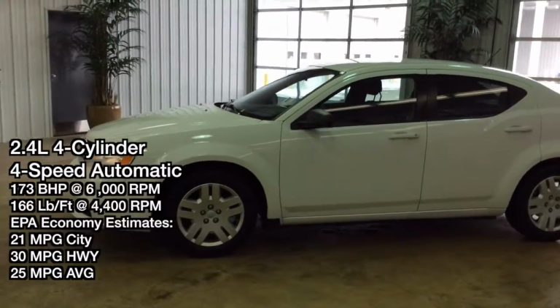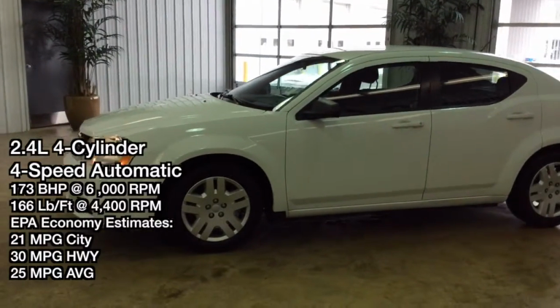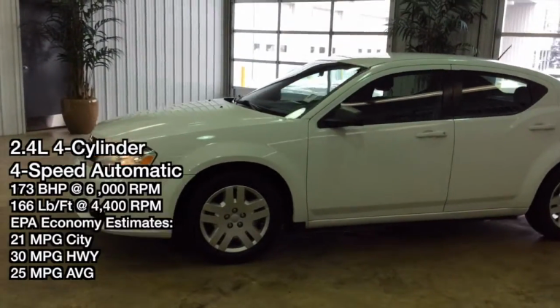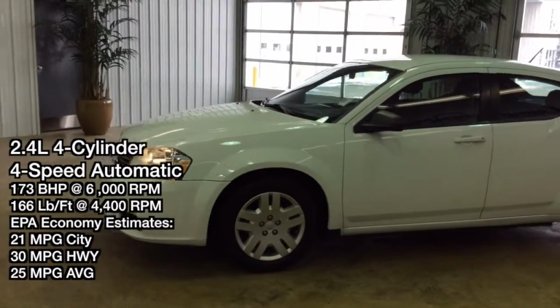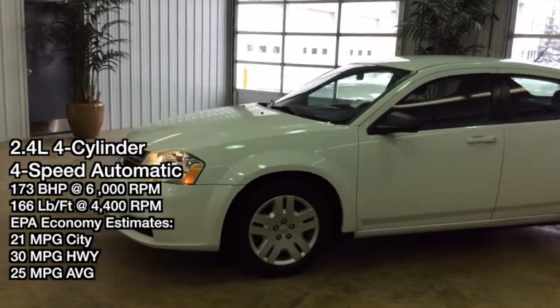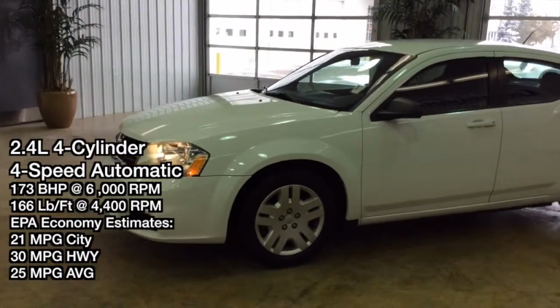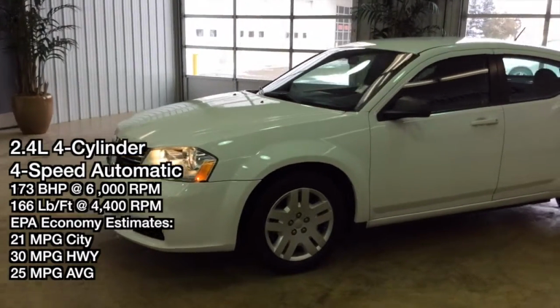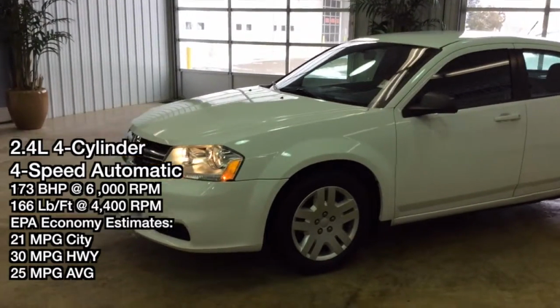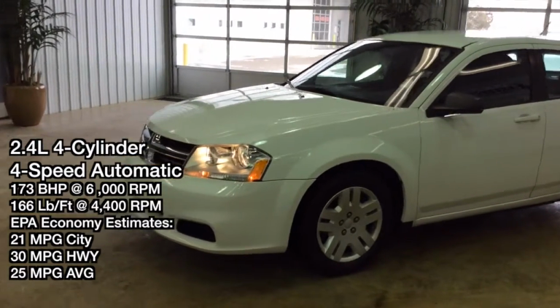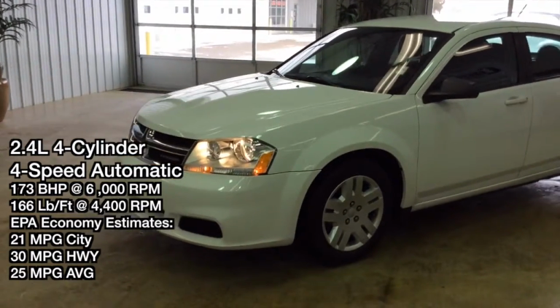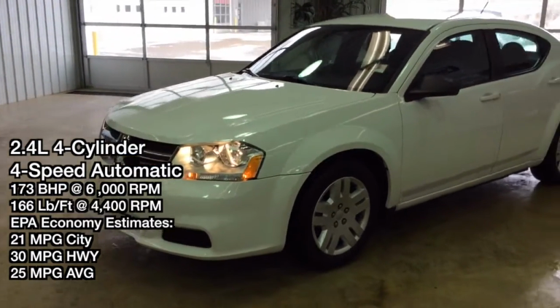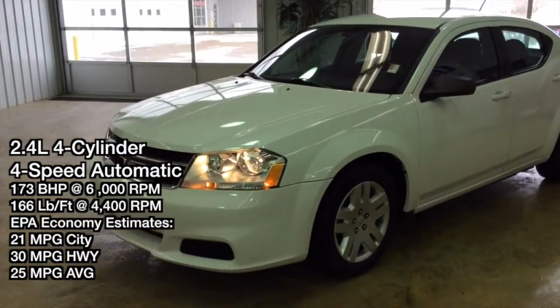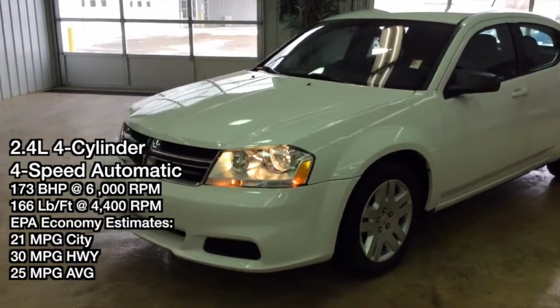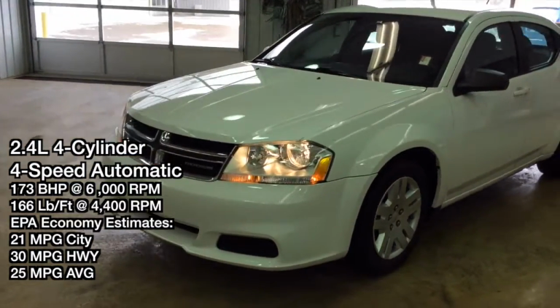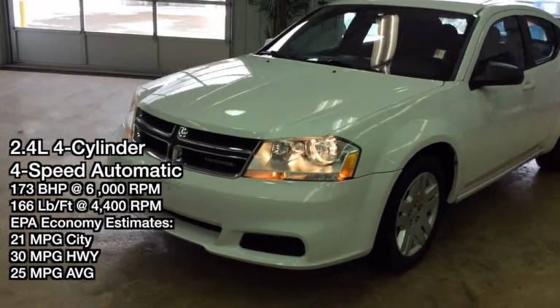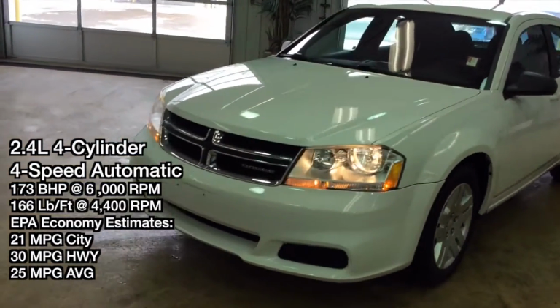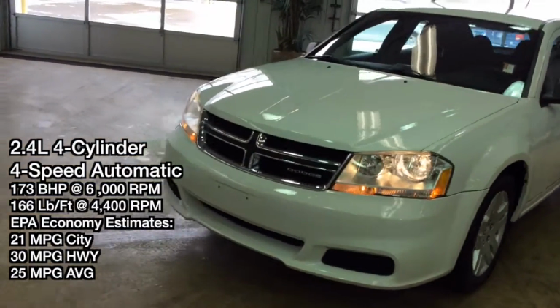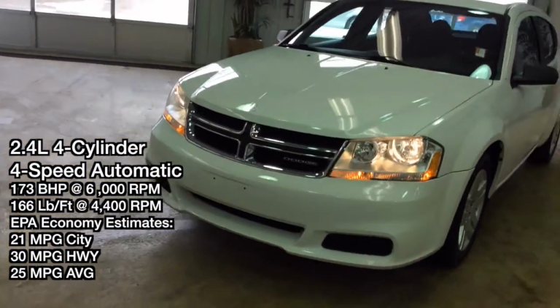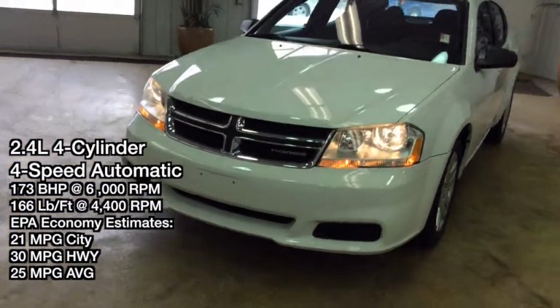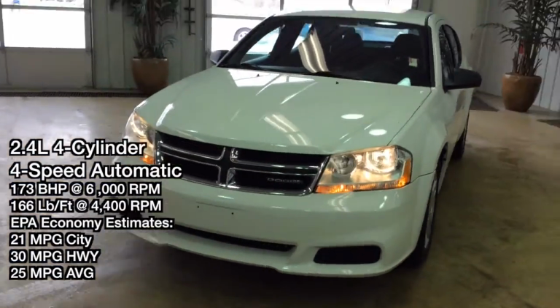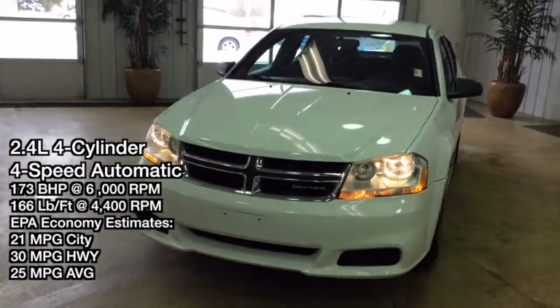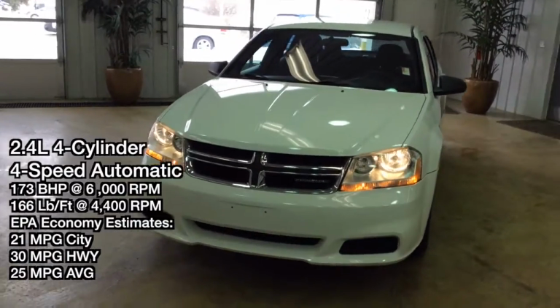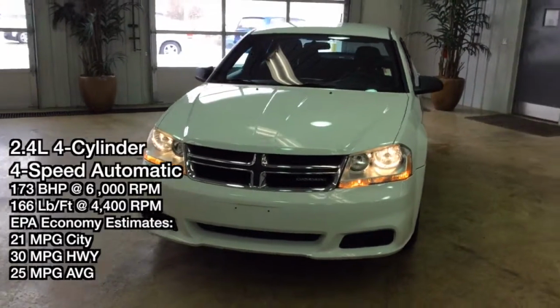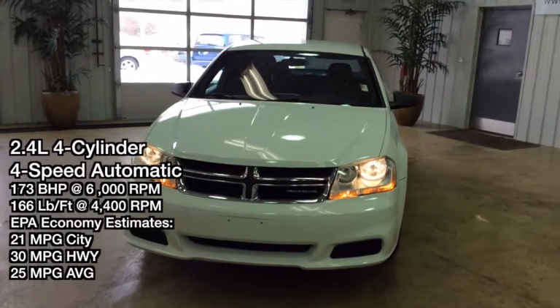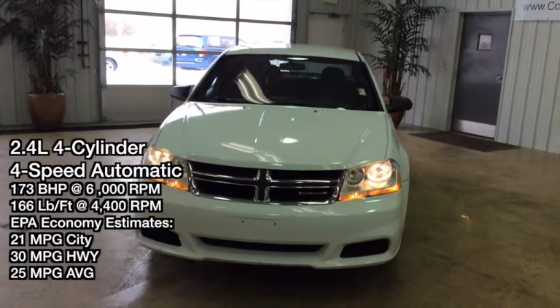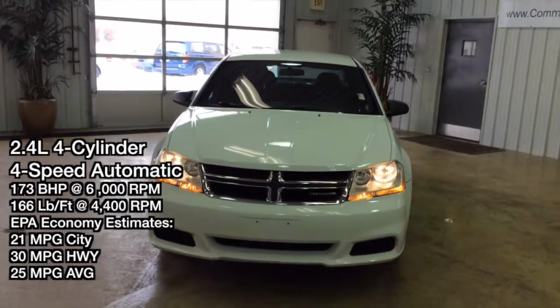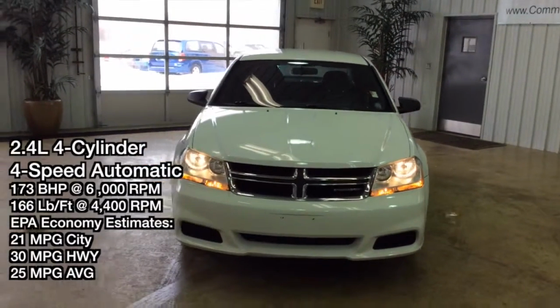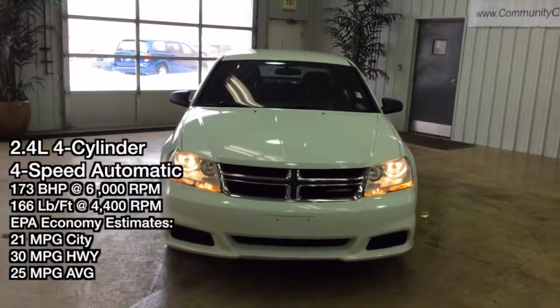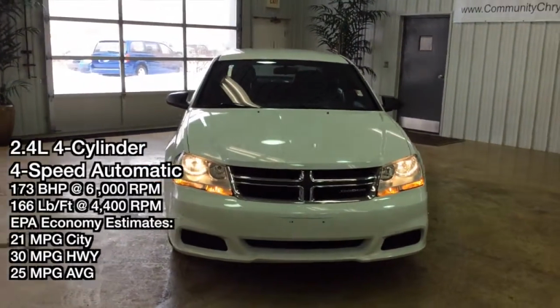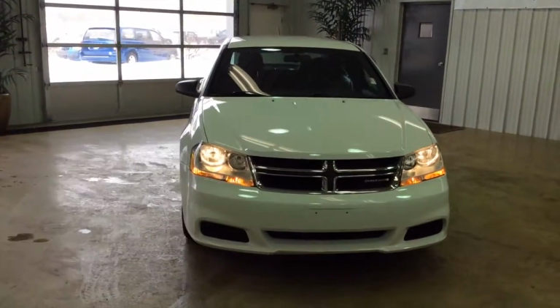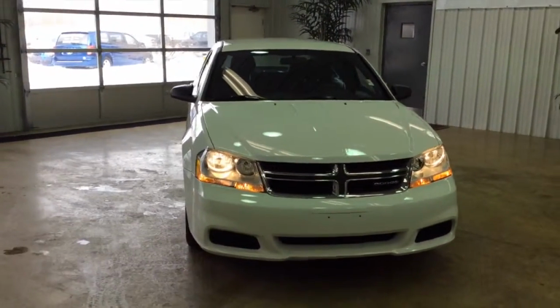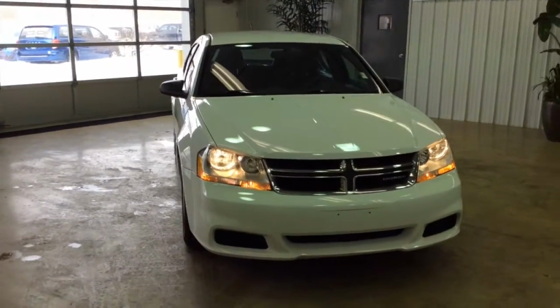Hey everyone, today we're going to take a quick walk around look at this 2012 Dodge Avenger SE. It'll be a quick walk around, give you a little bit more information, a little bit more detail about it.